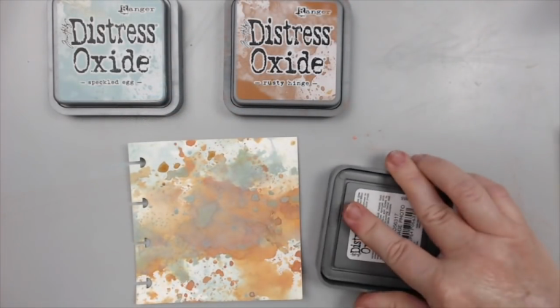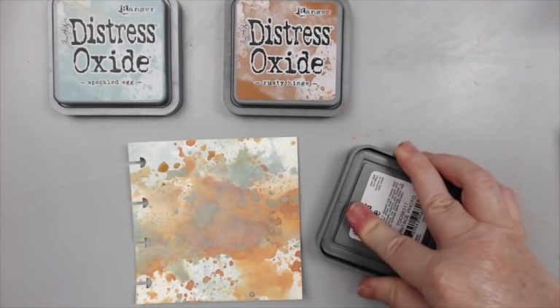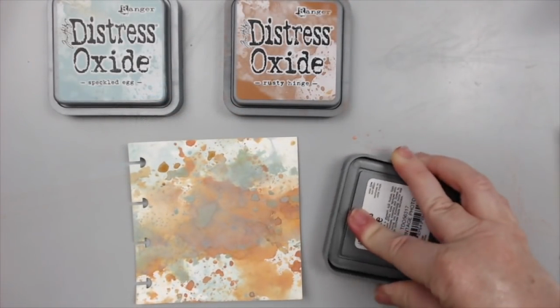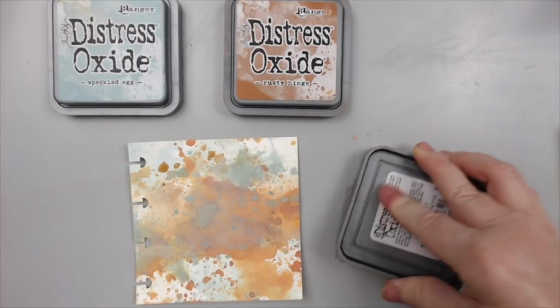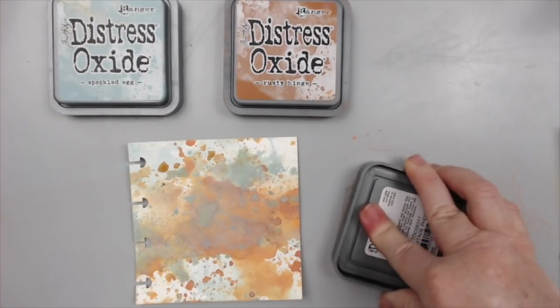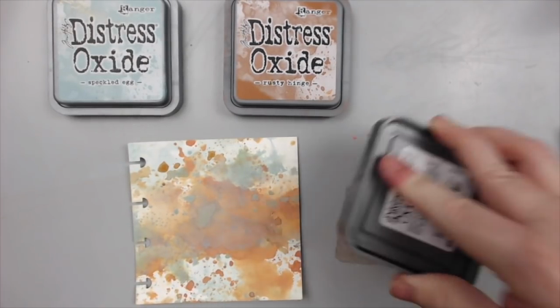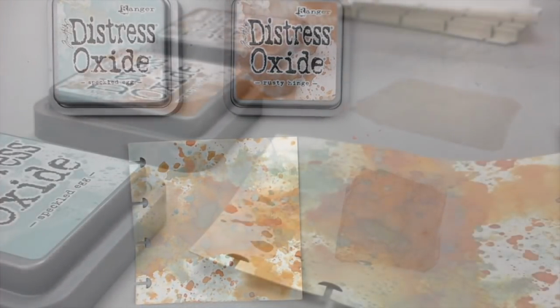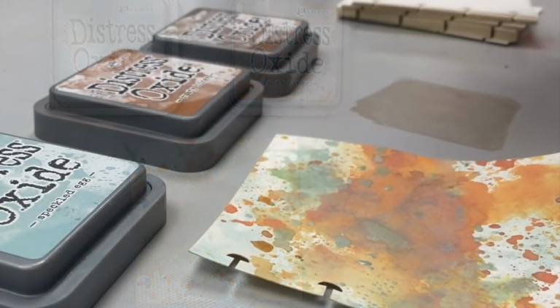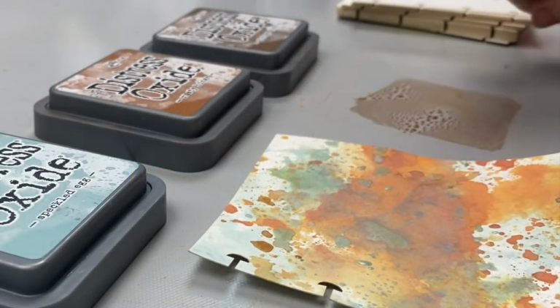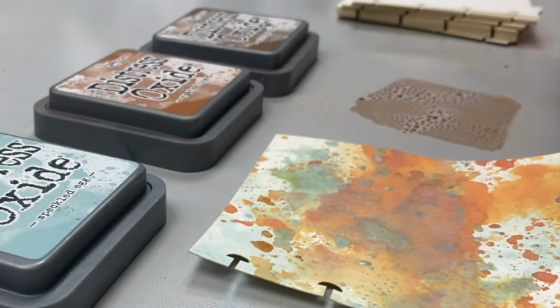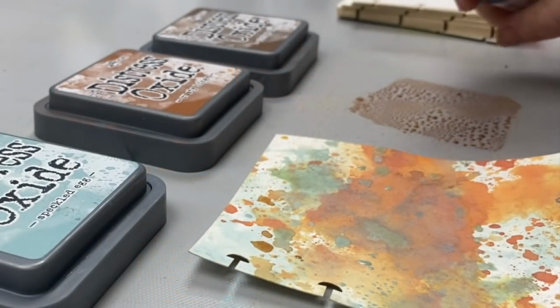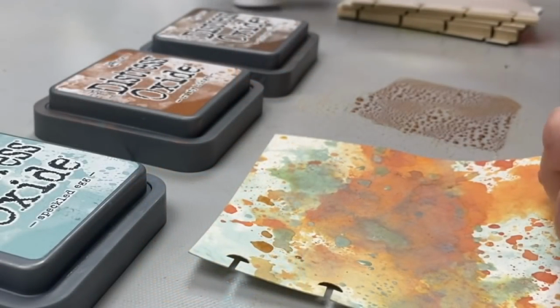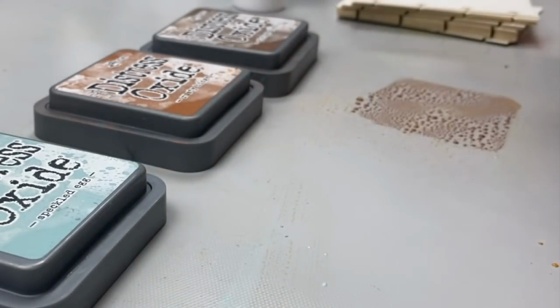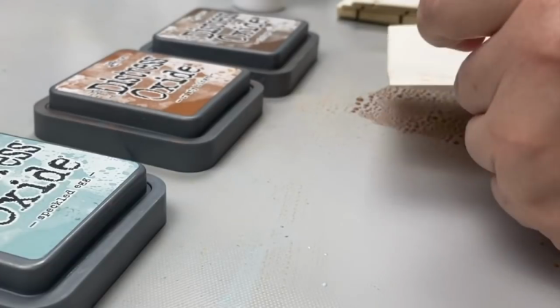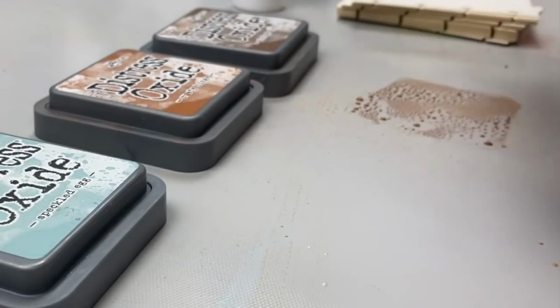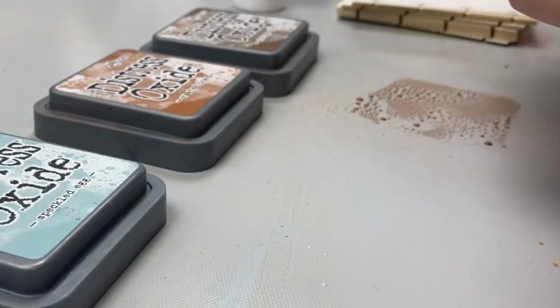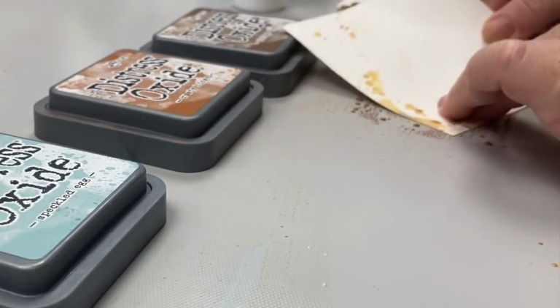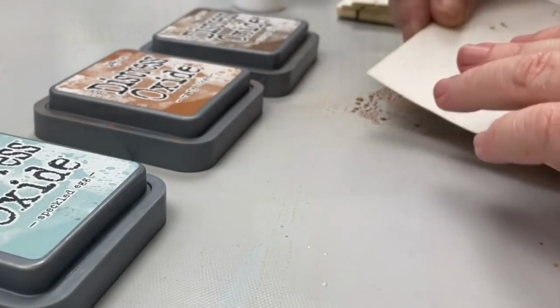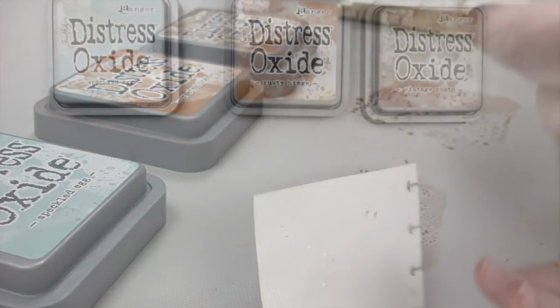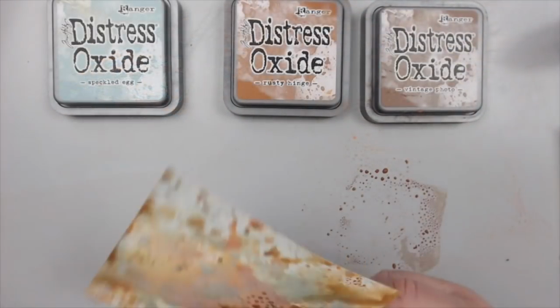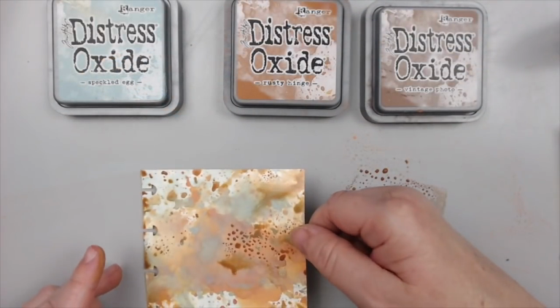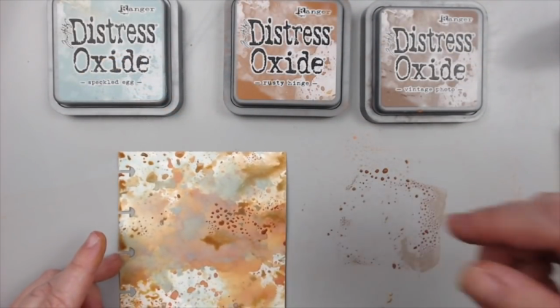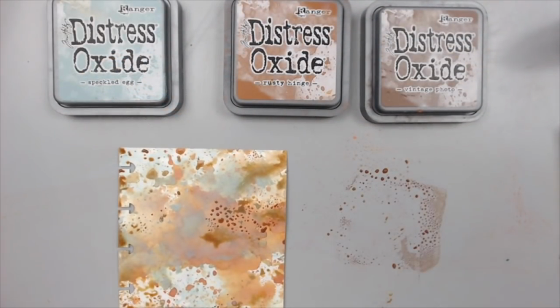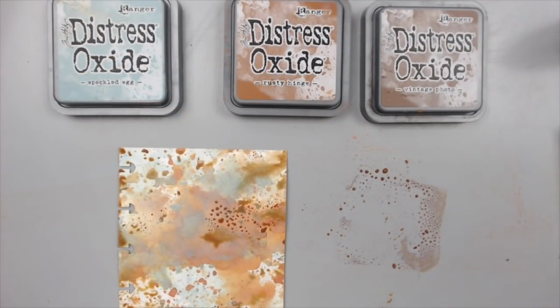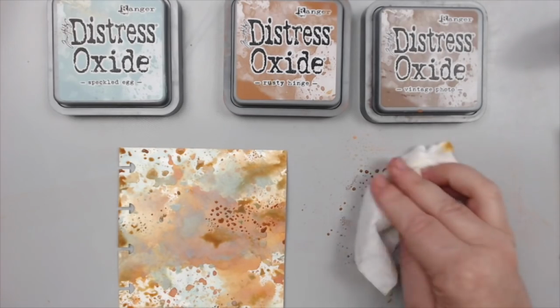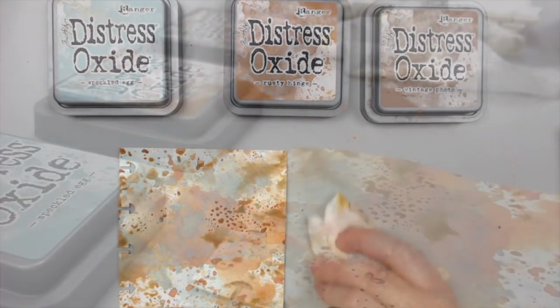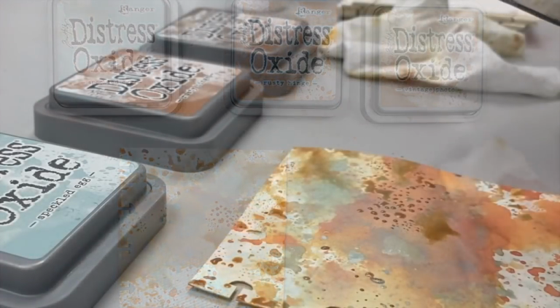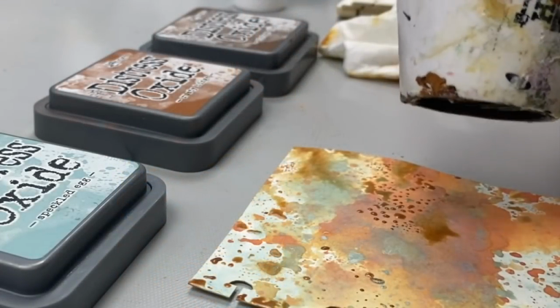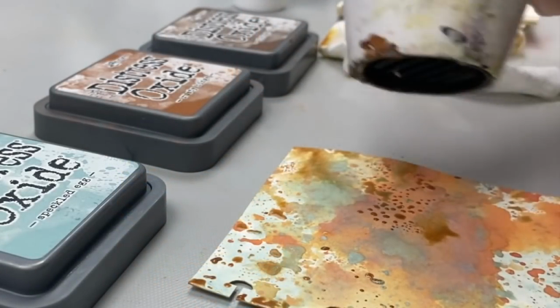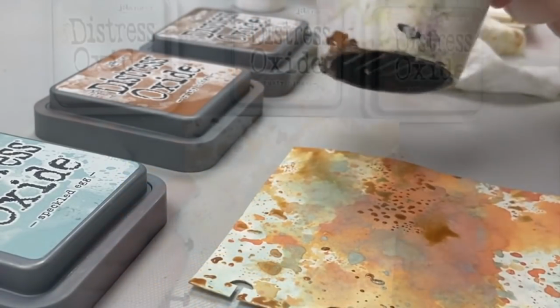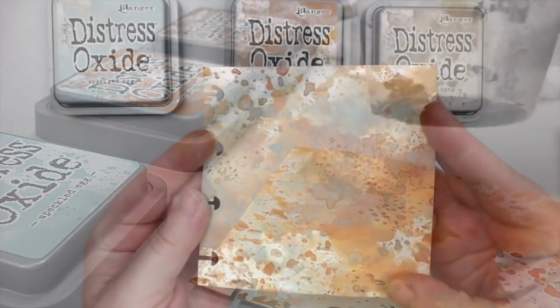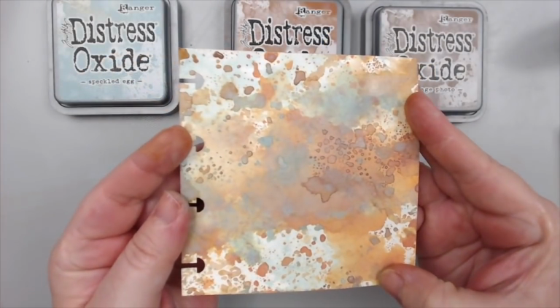This oxidation is what forms that patina color. And since usually the objects are brown underneath, that's why you get that amazing combination of brown, orange, and blue, like you see in these photos.